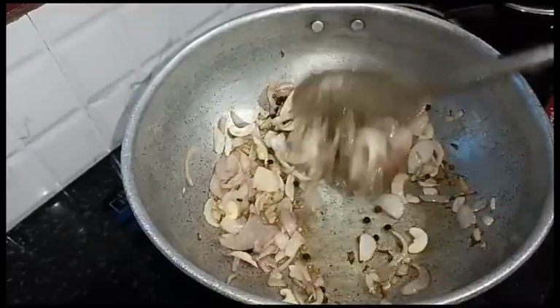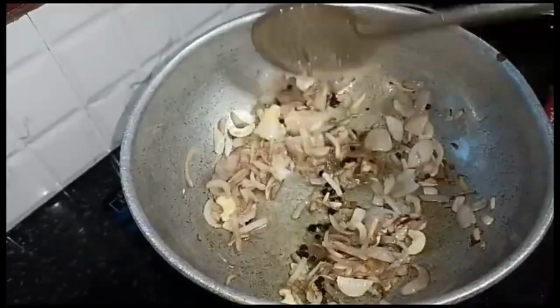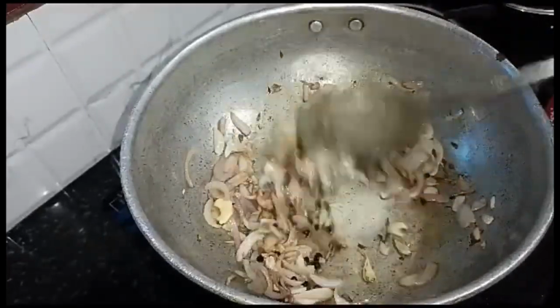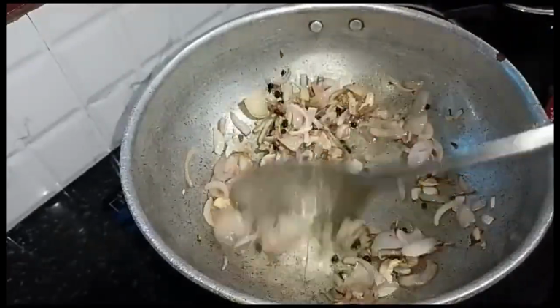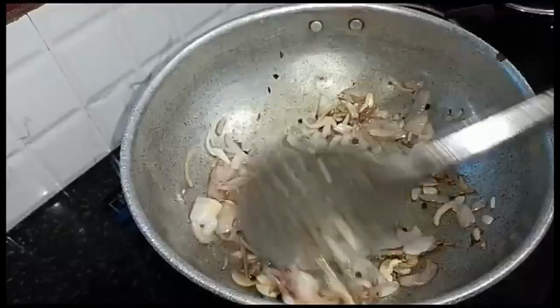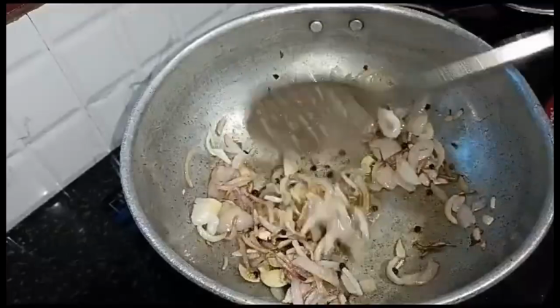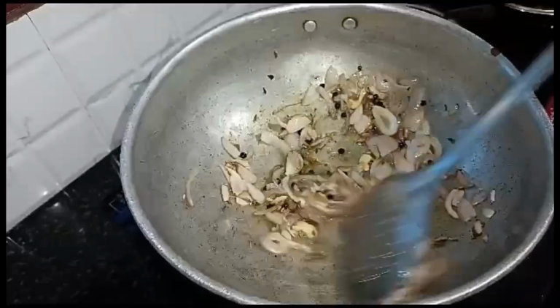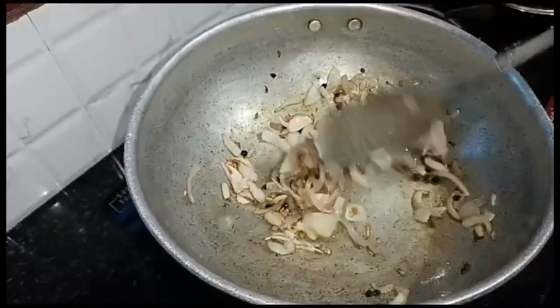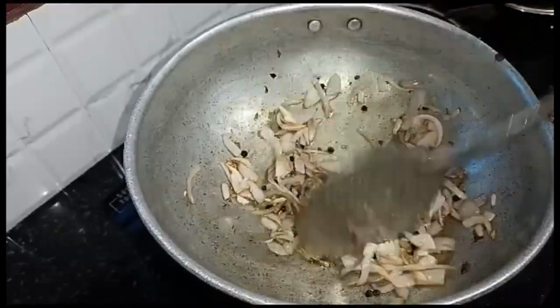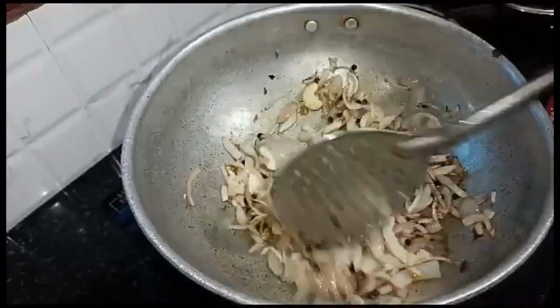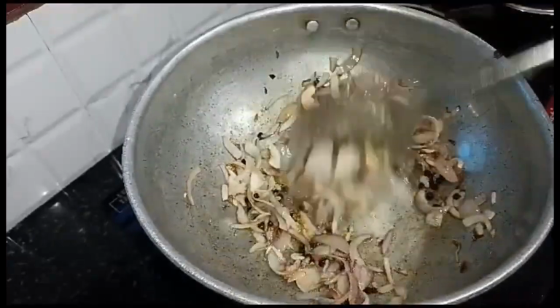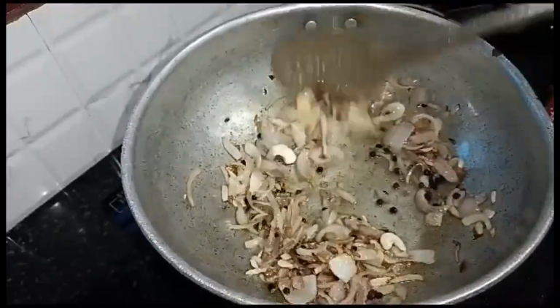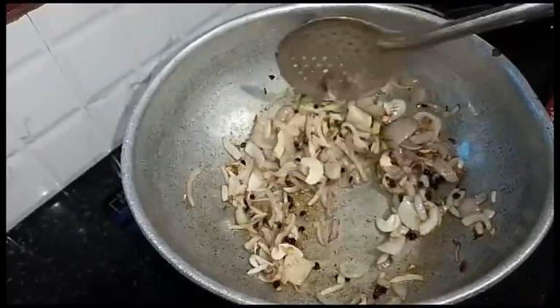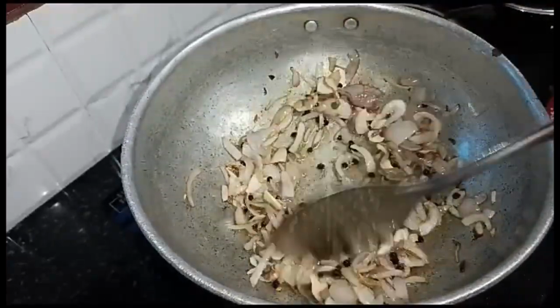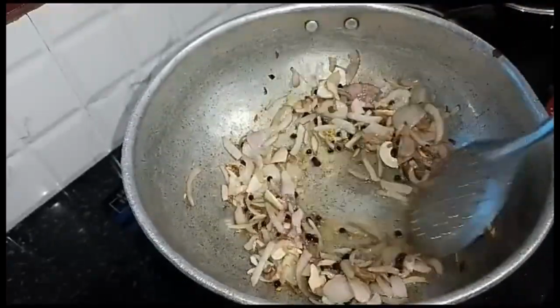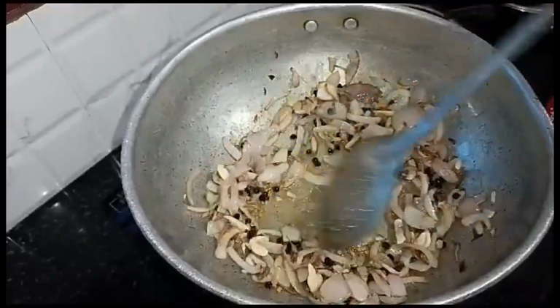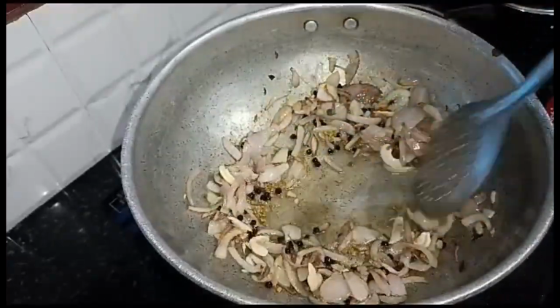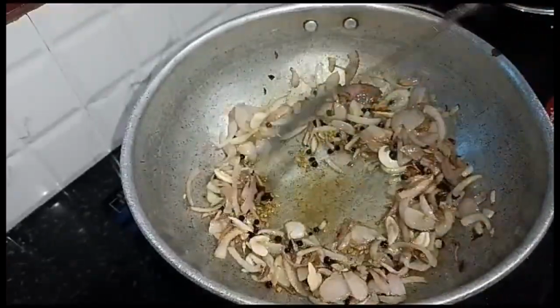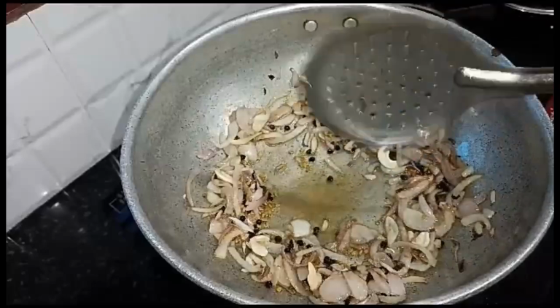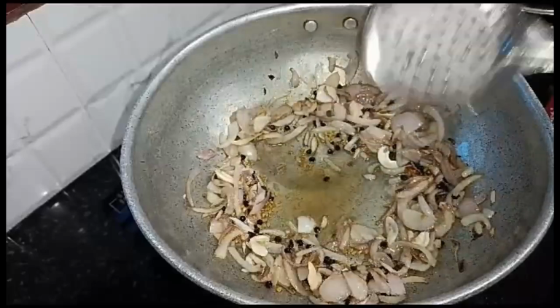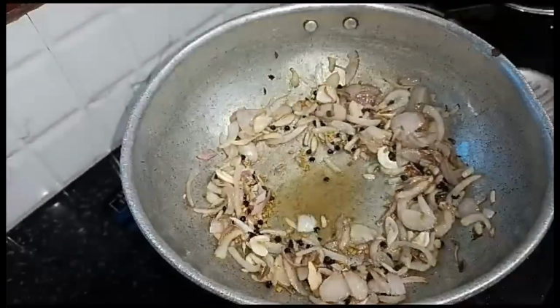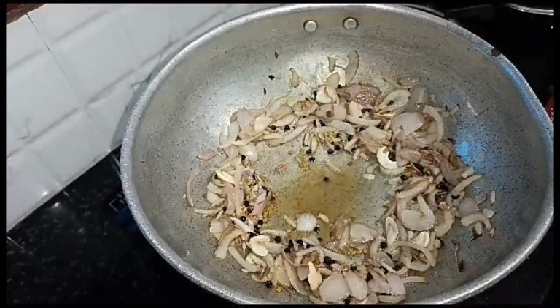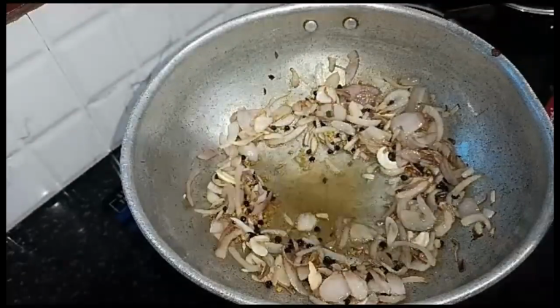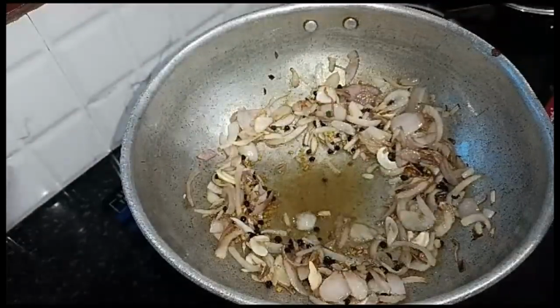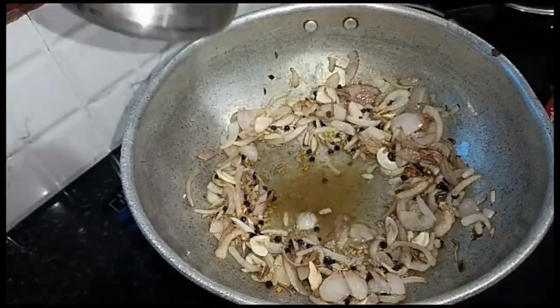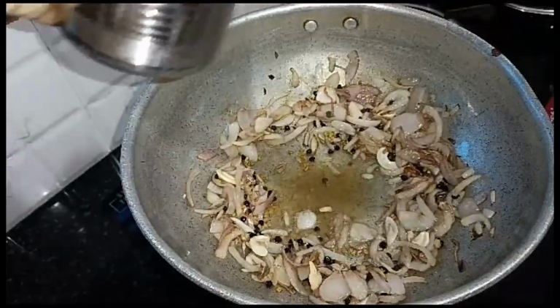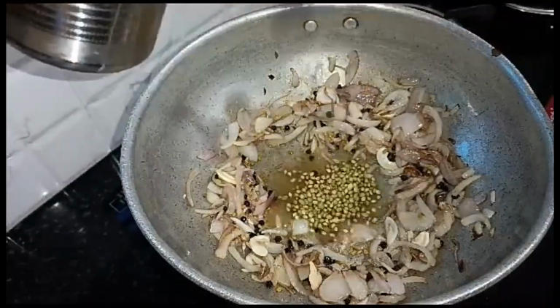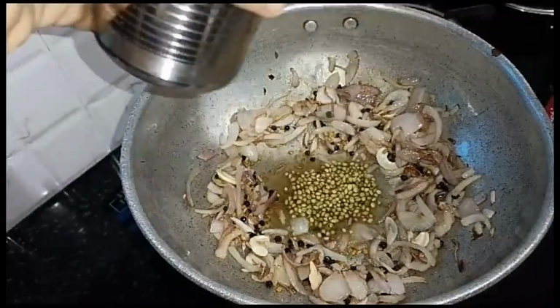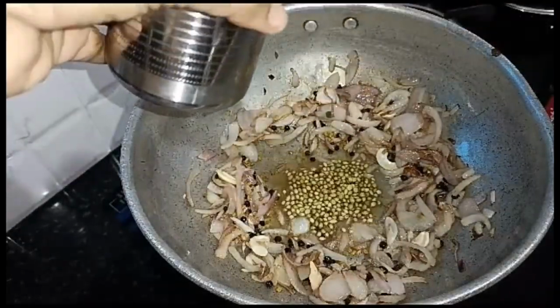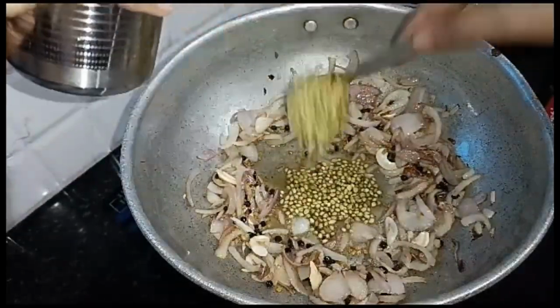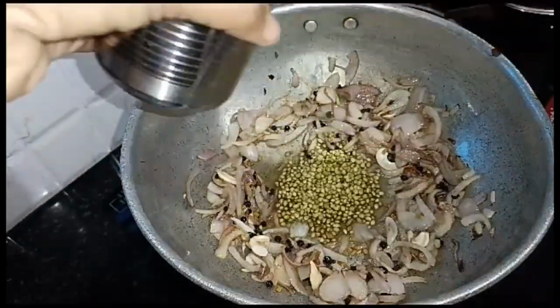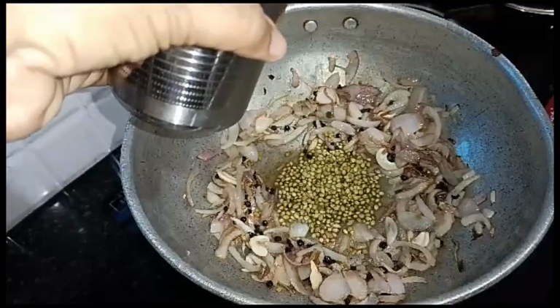Now fry it and add this up to the bread. Add 5 spoons and fry it.